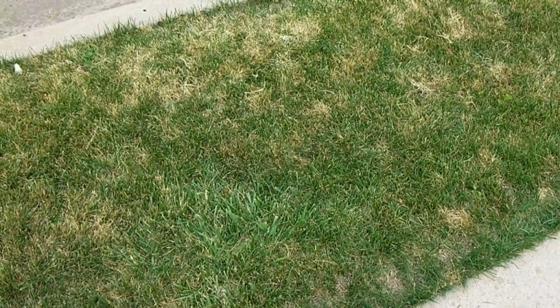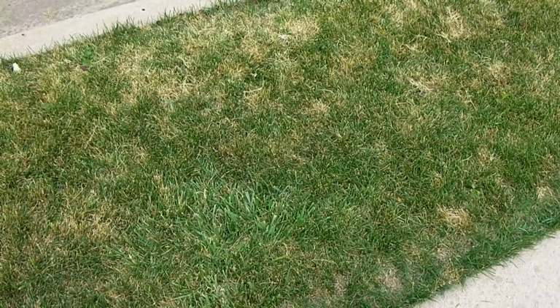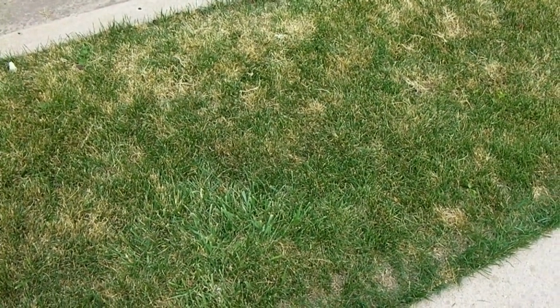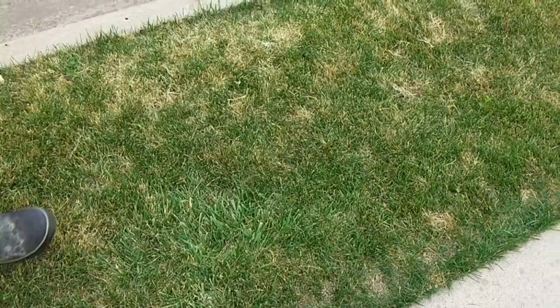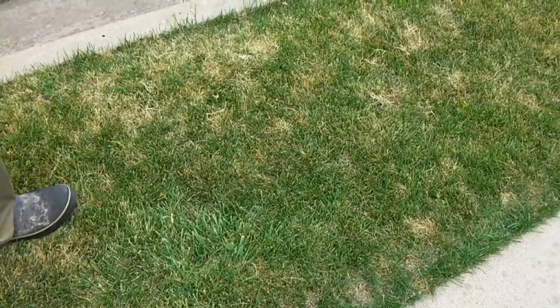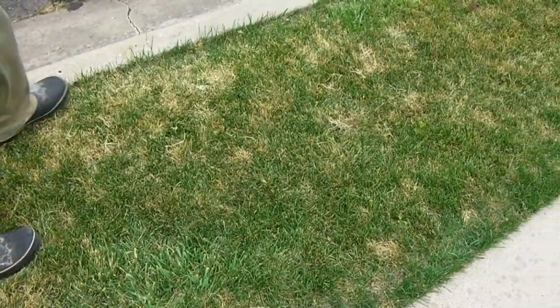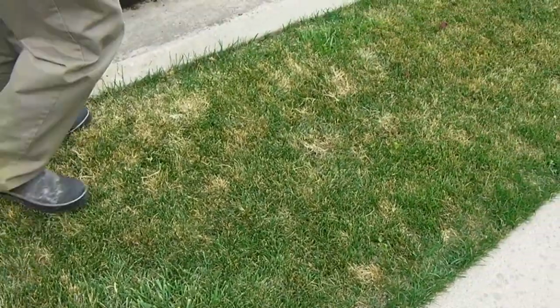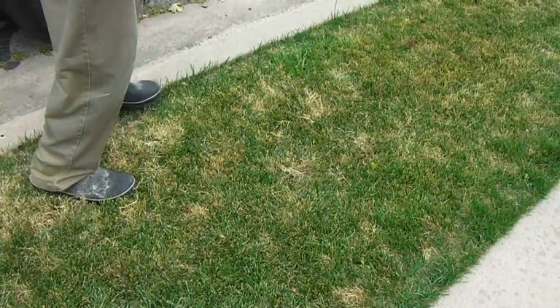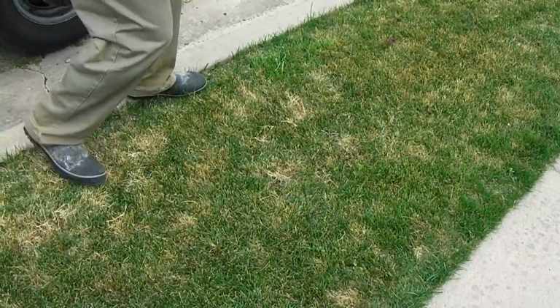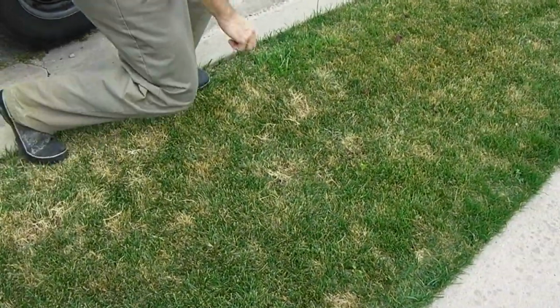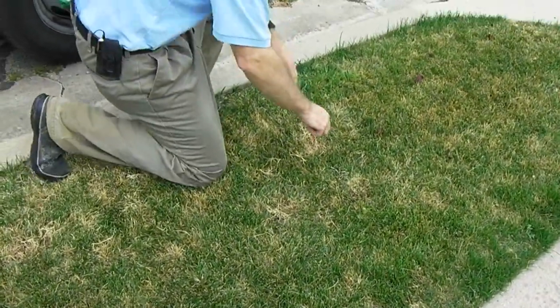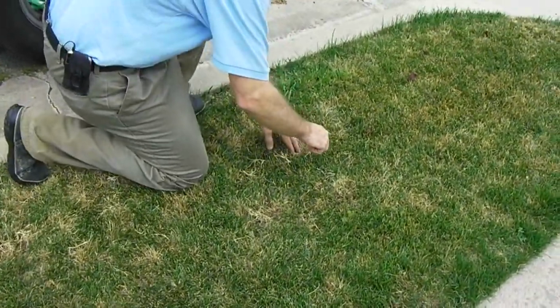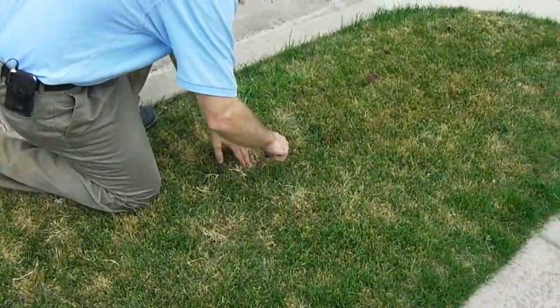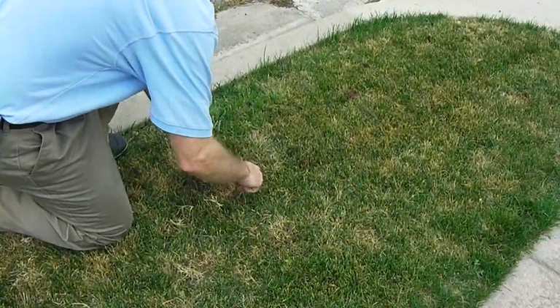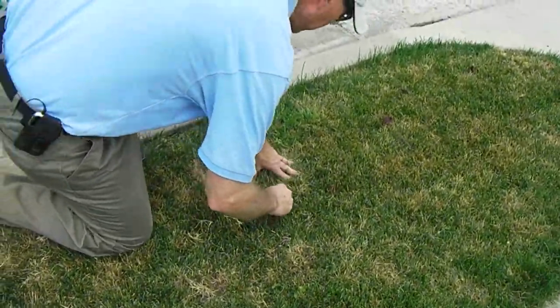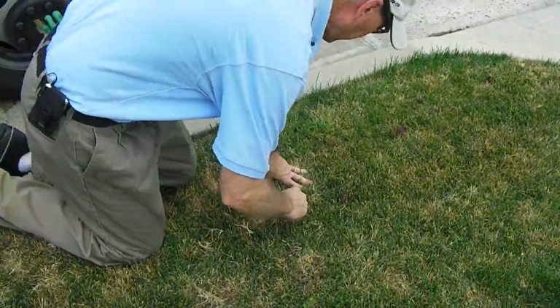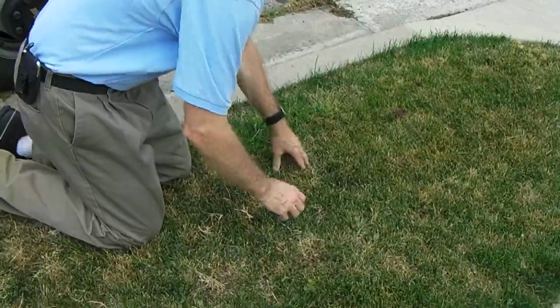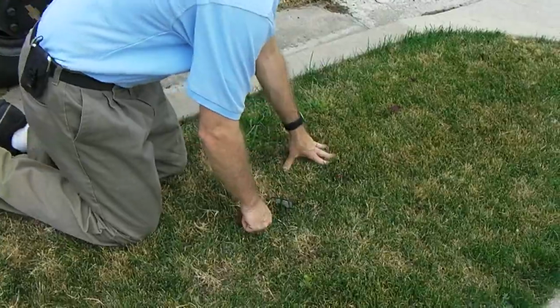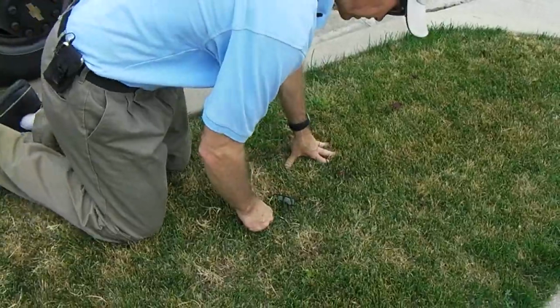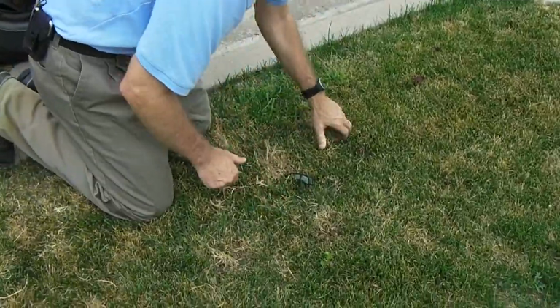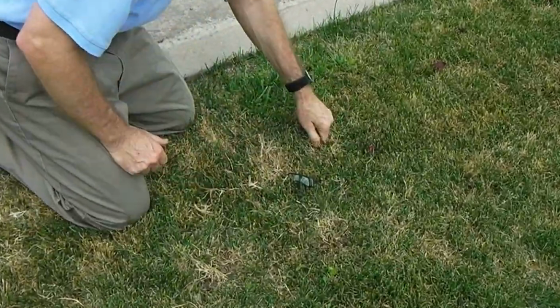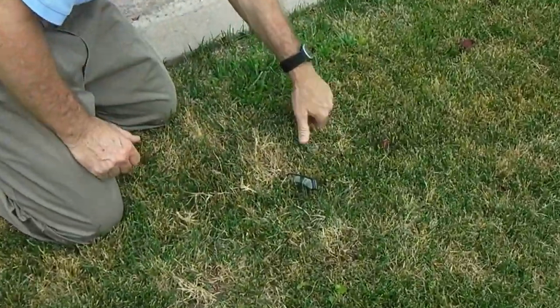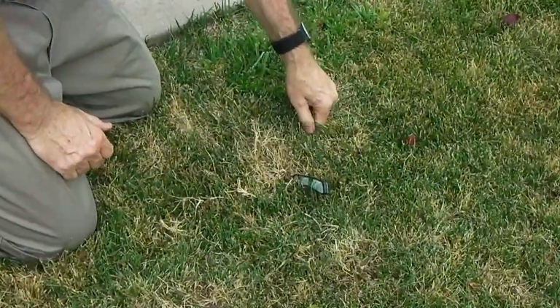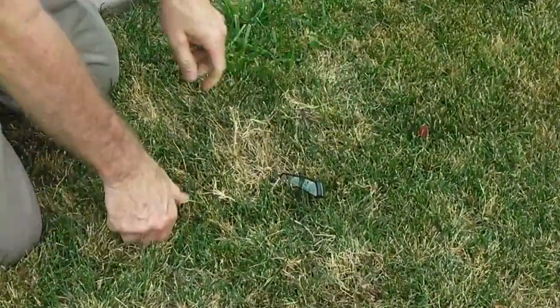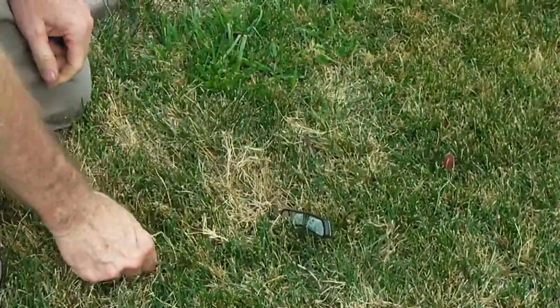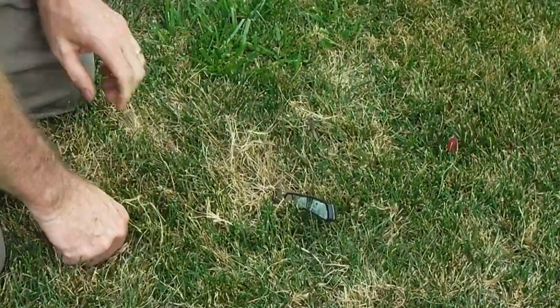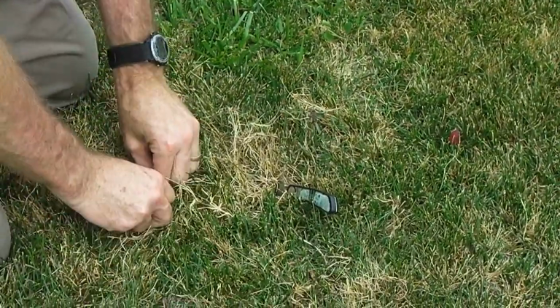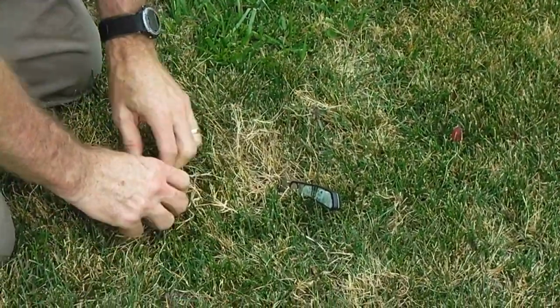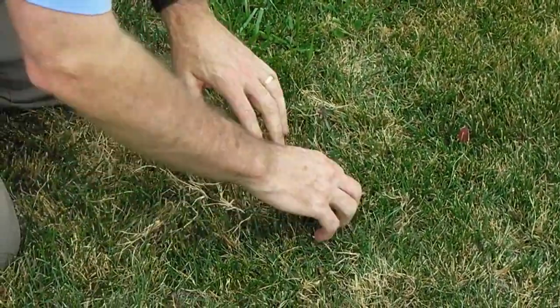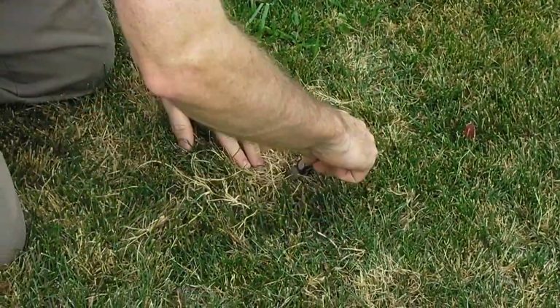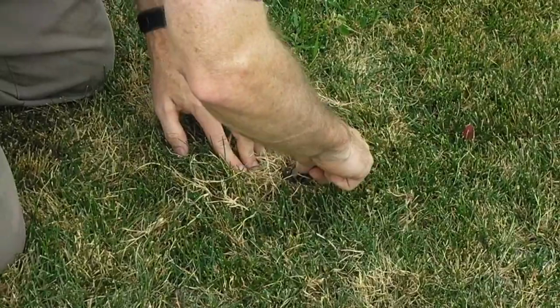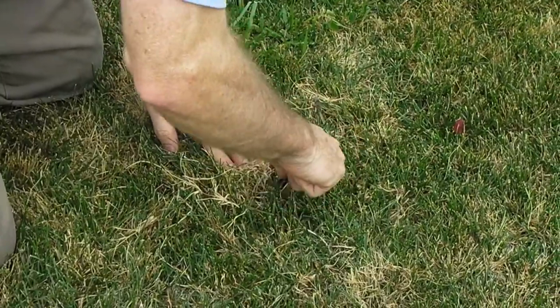Let's check it out real quick. I'm just going to pick this brown spot out here — right now it's pretty firm in there, so you can just grab ahold of it and it pulls back. So I'm going to cut it with my knife.